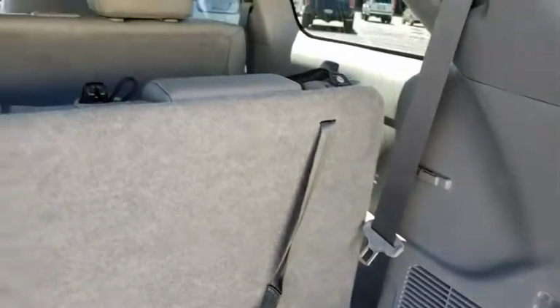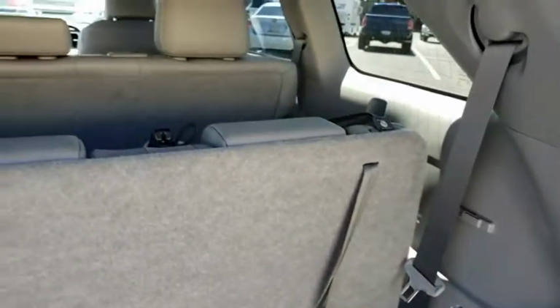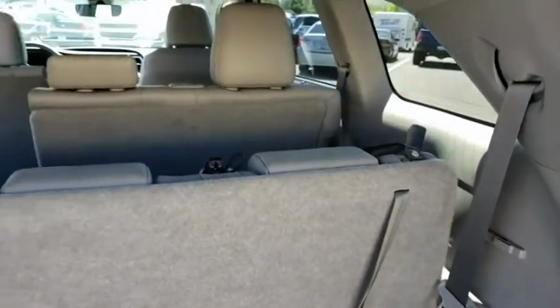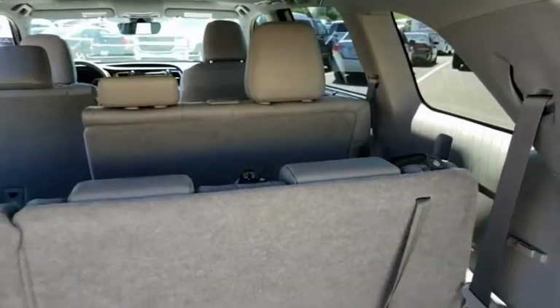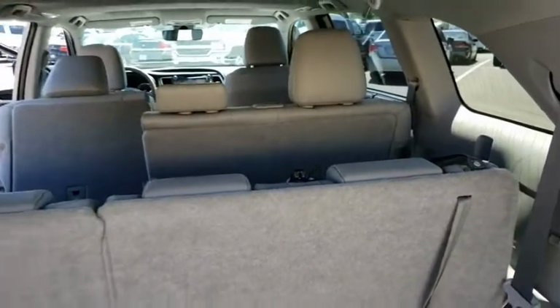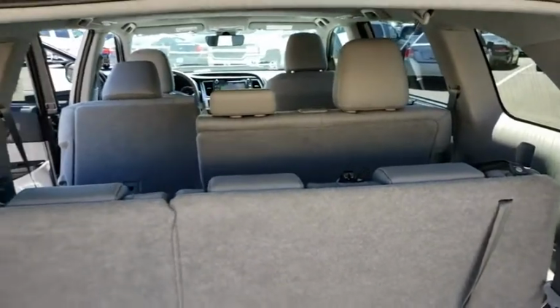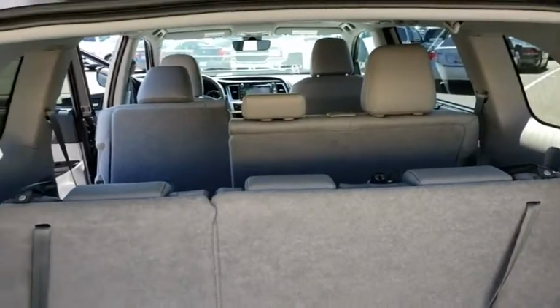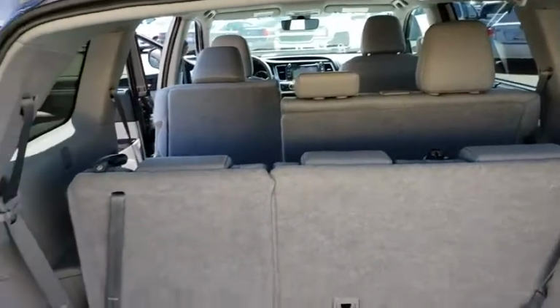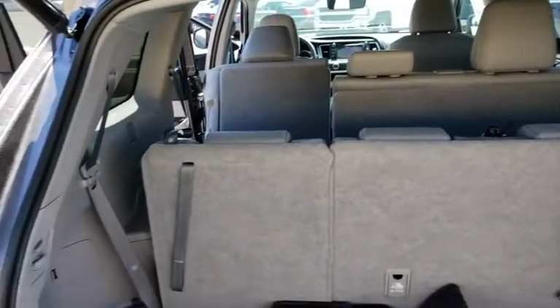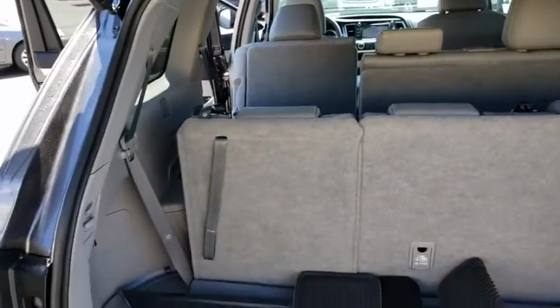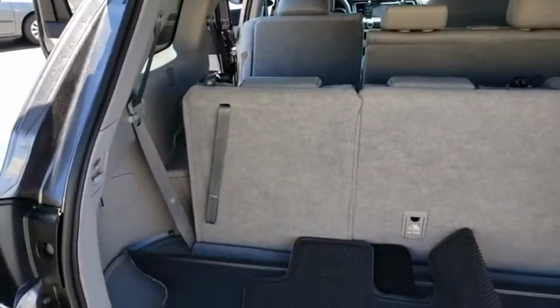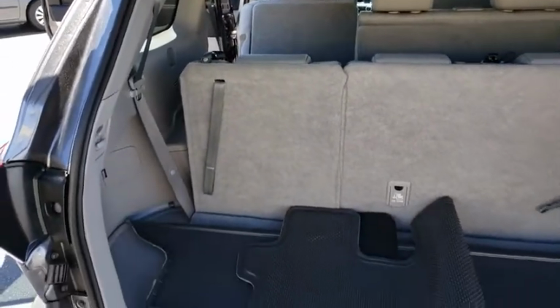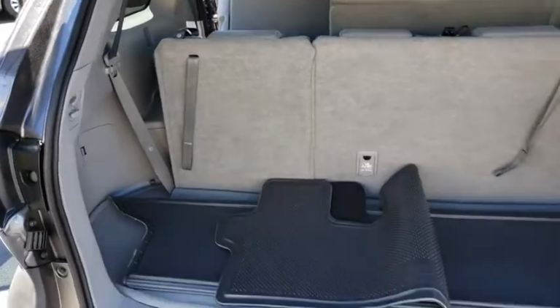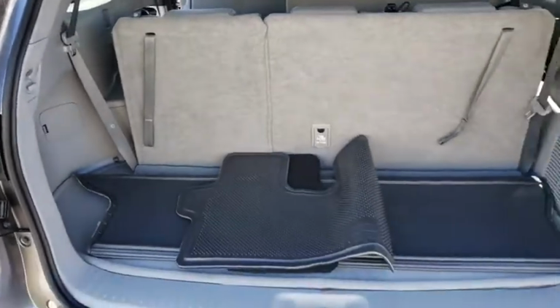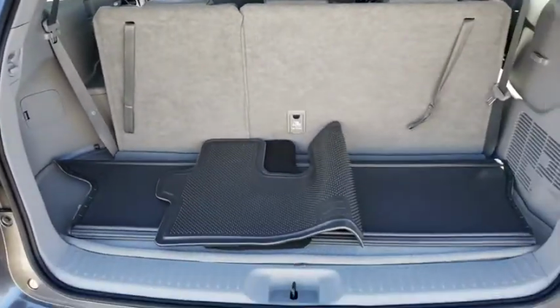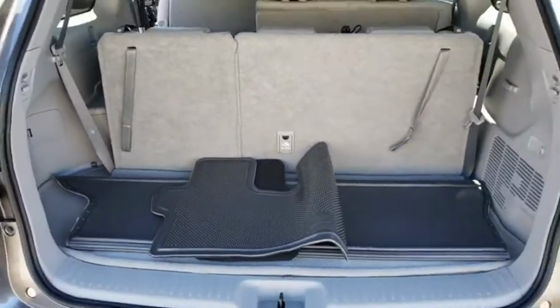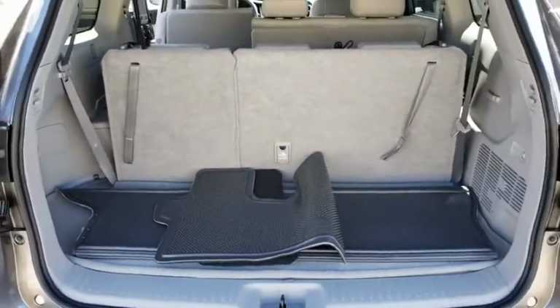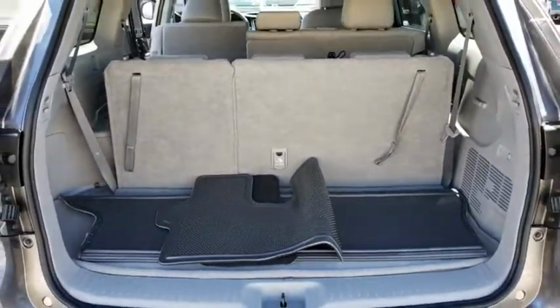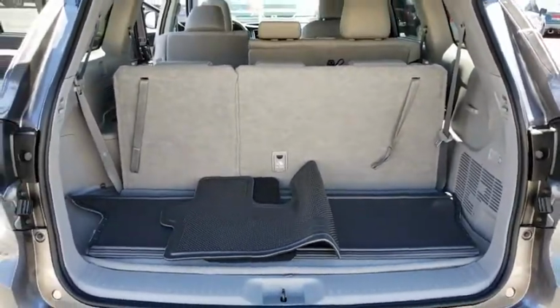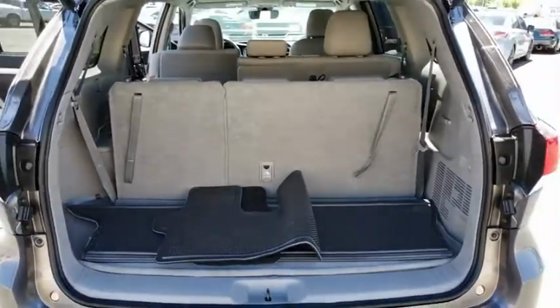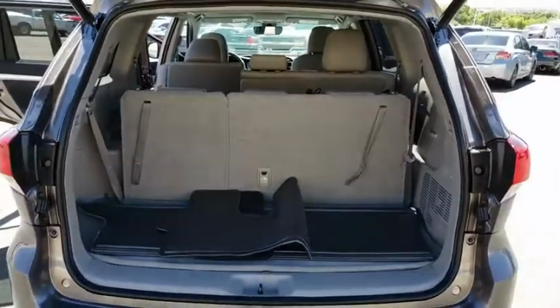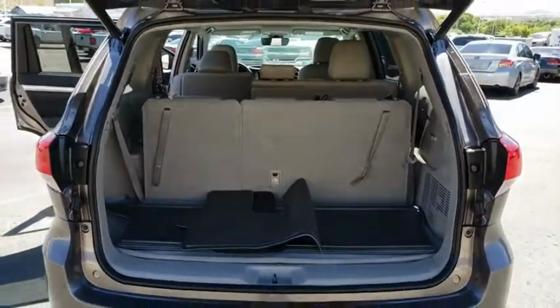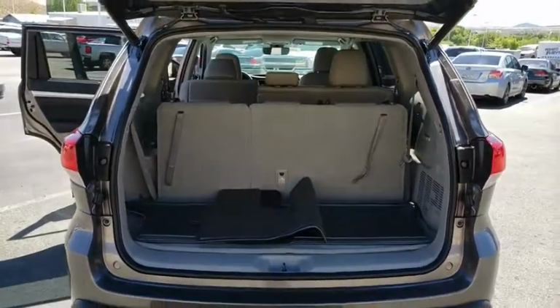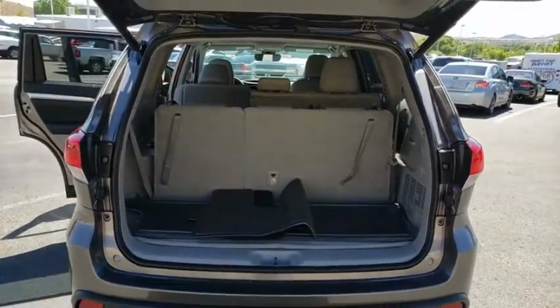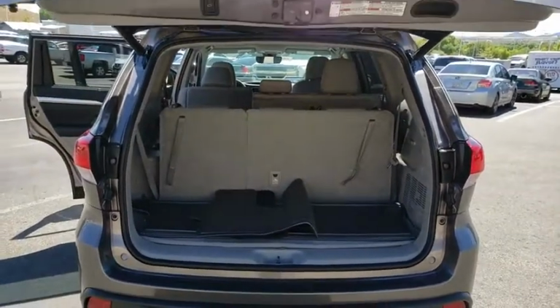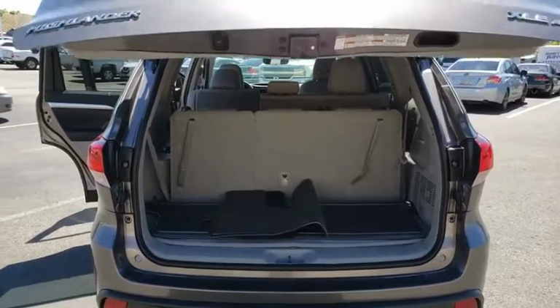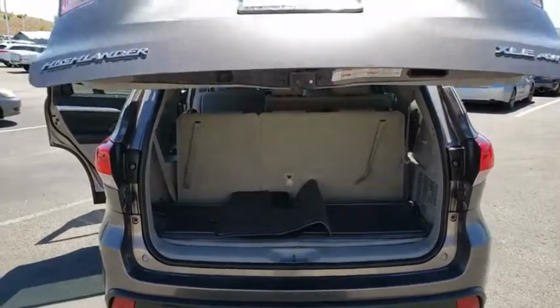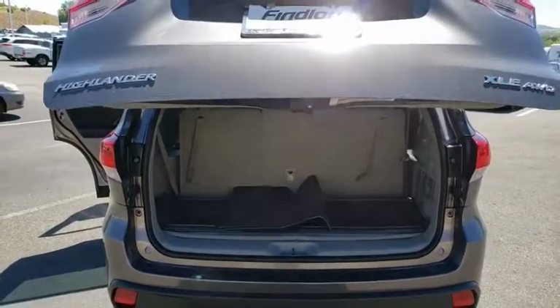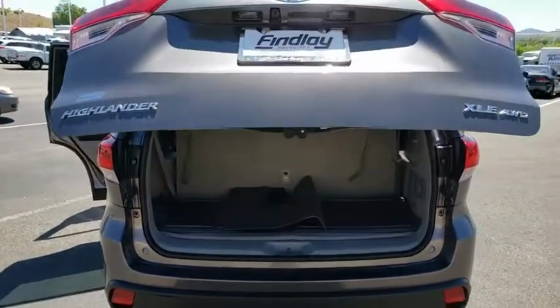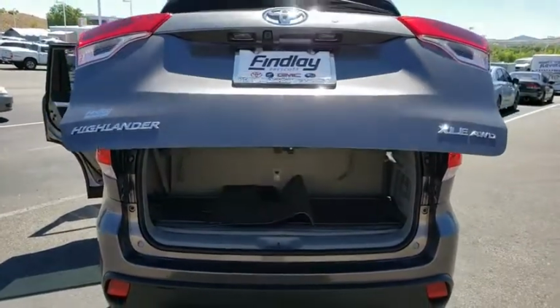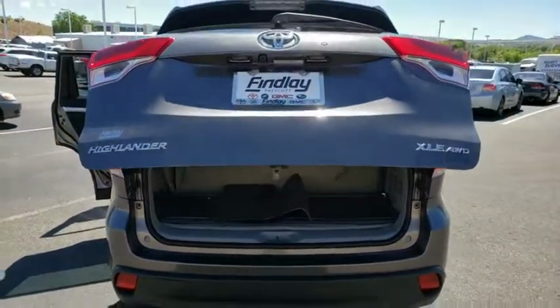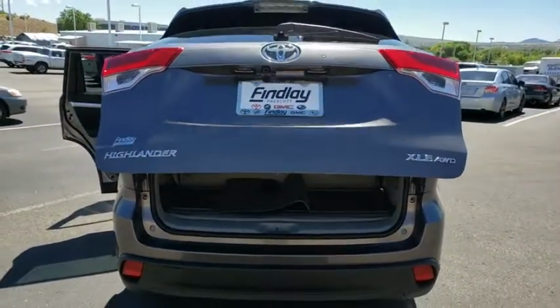Traction control, navigation system, power liftgate, power passenger seat, dual airbags, power steering, four-wheel disc brakes, universal garage door opener, trip computer, electronic stability control.